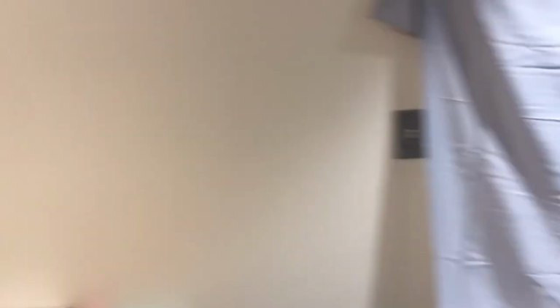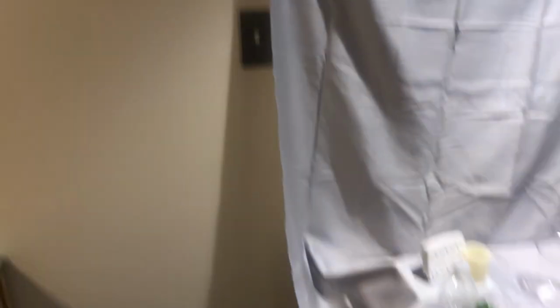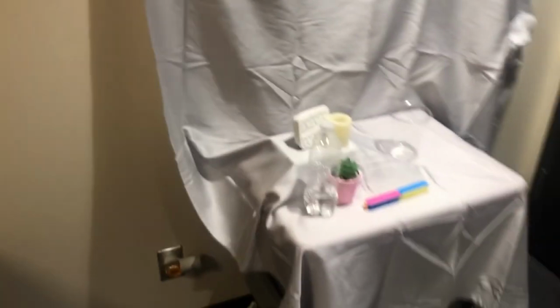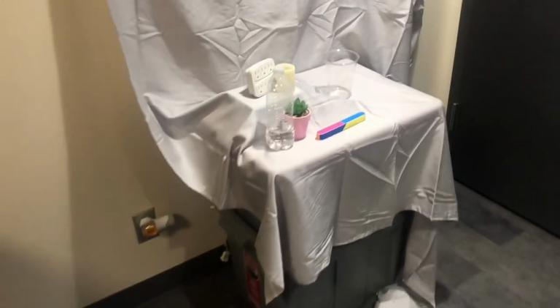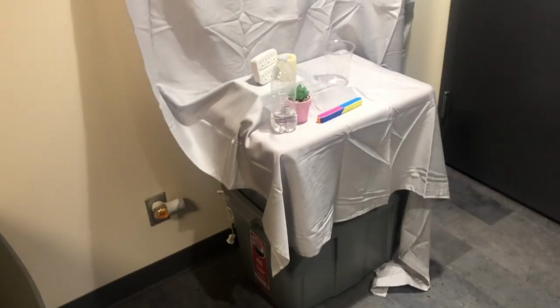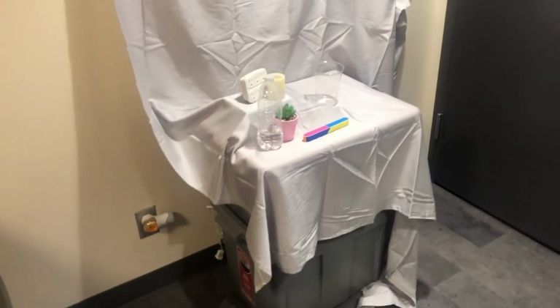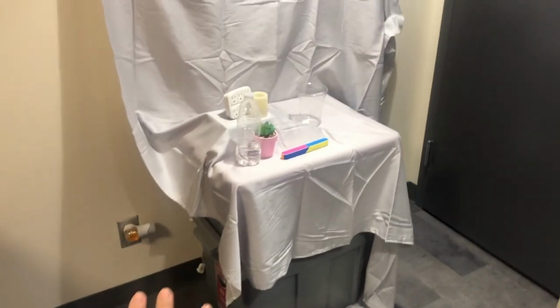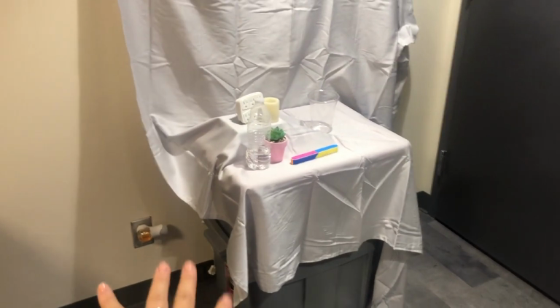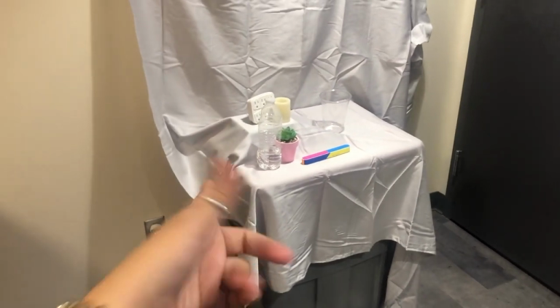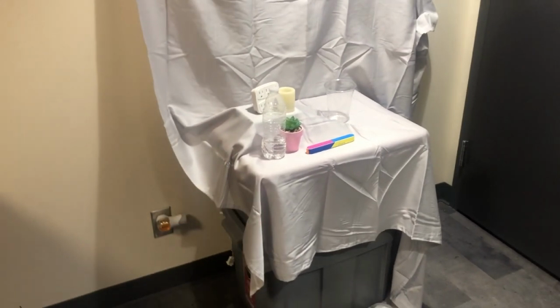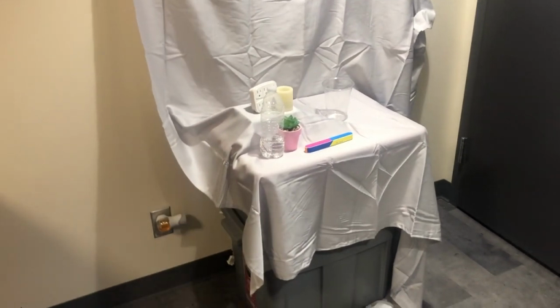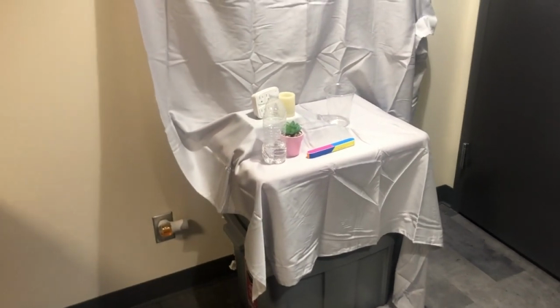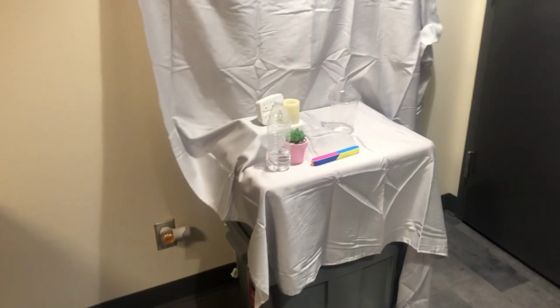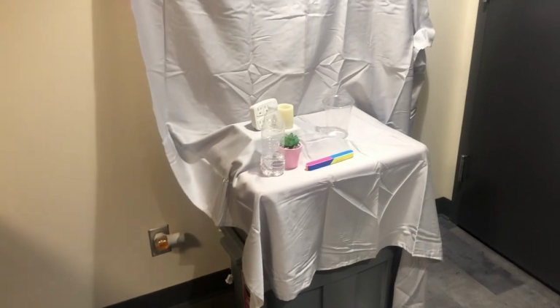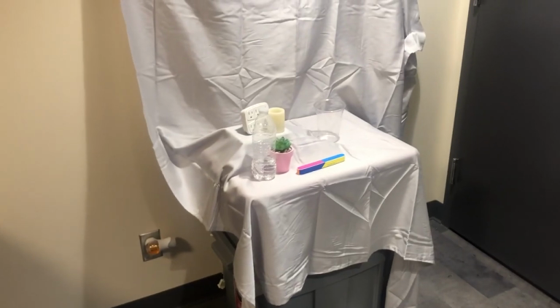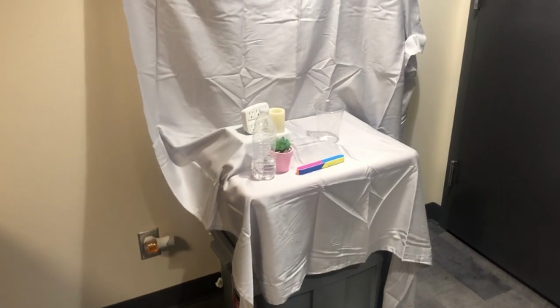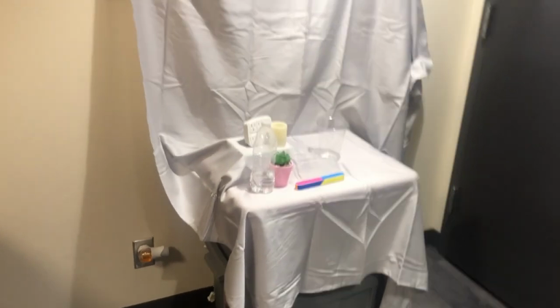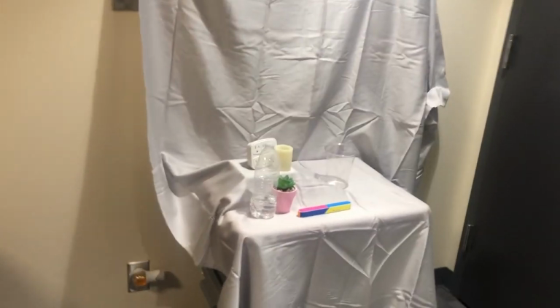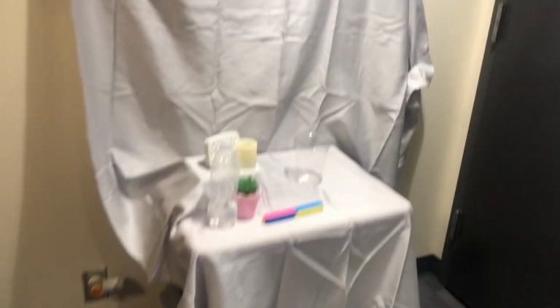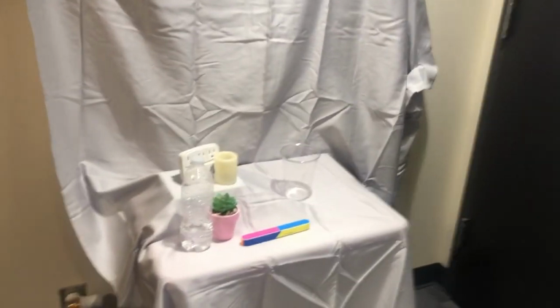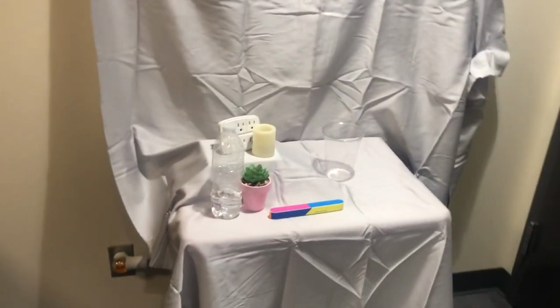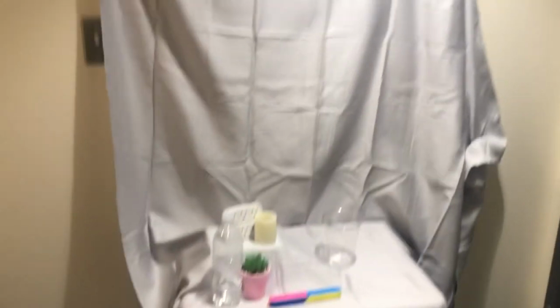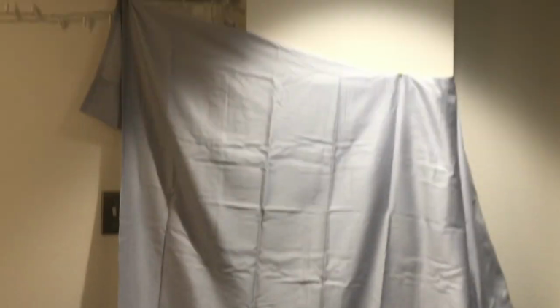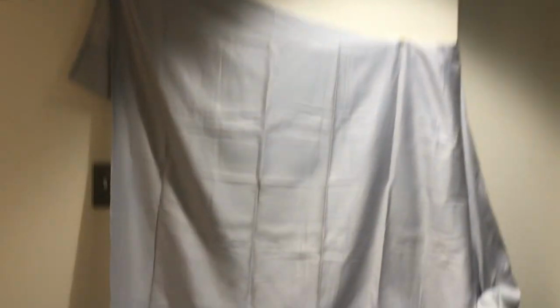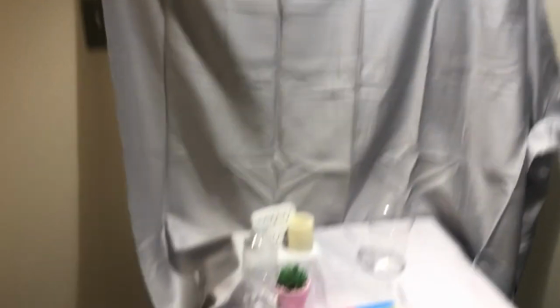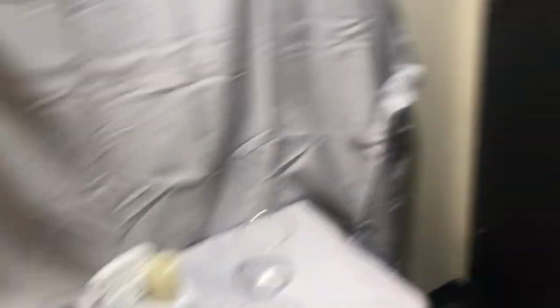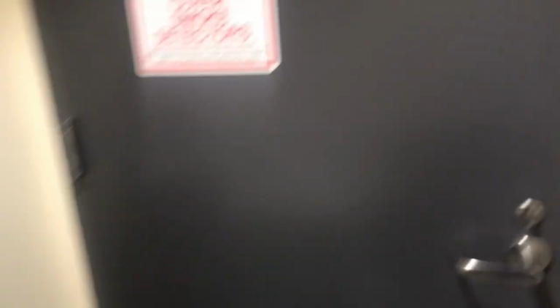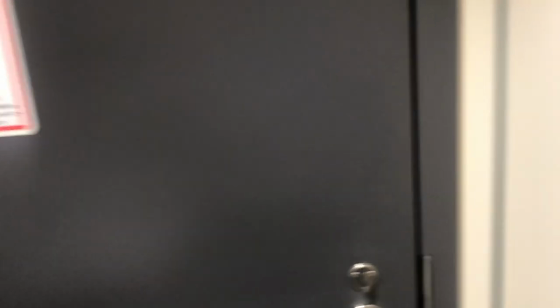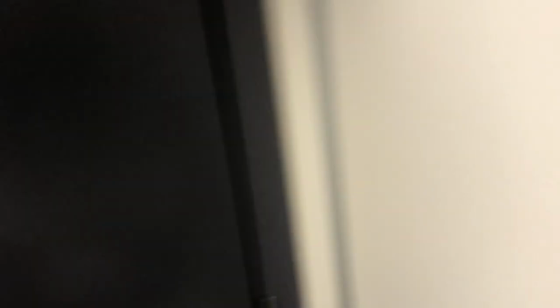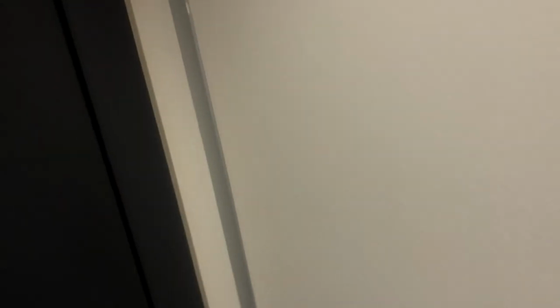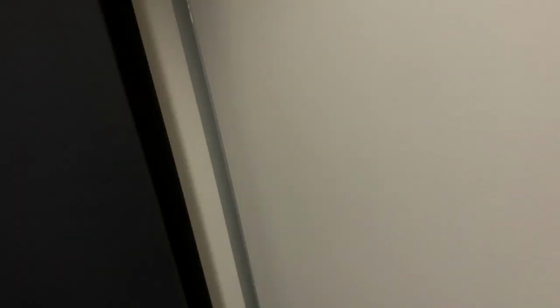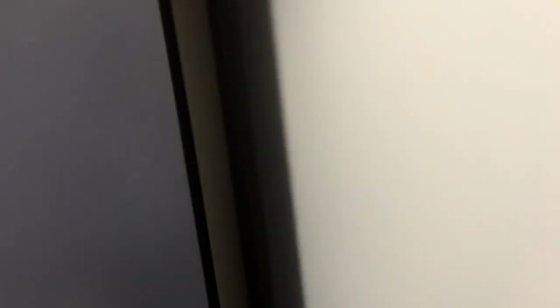Let me take you over here — so over here, me and my roommate have an art class and we're doing still lives, so we had to set that up. It's a little ratchet but that's what it is.